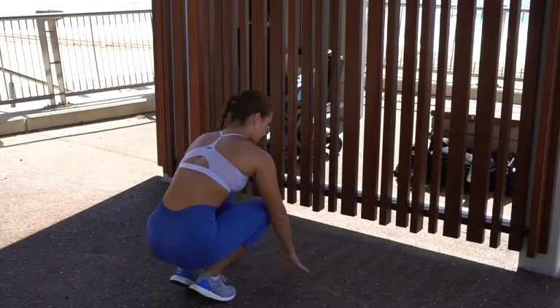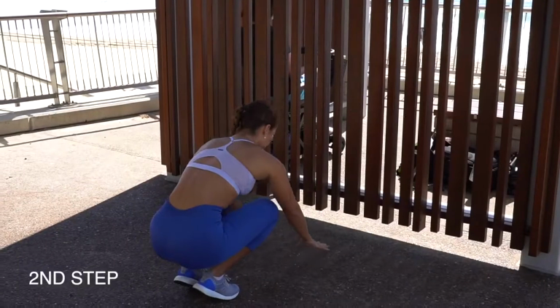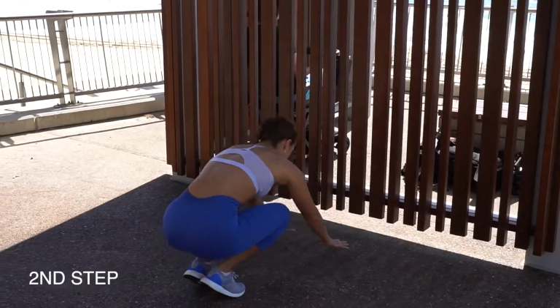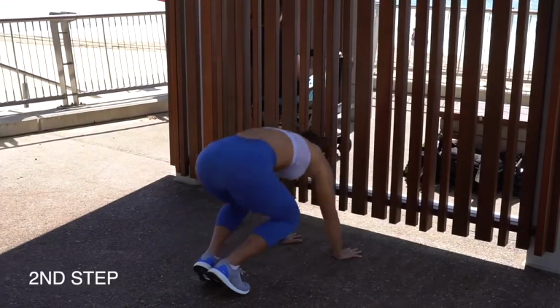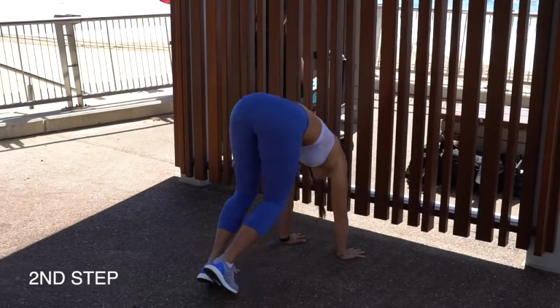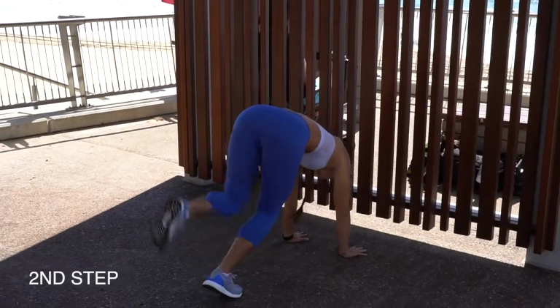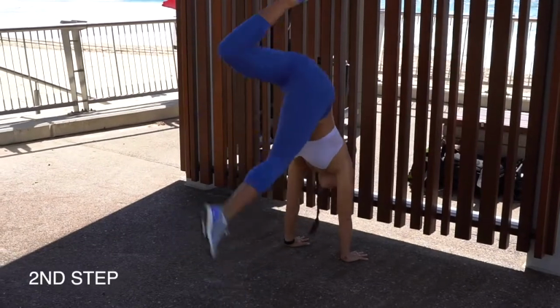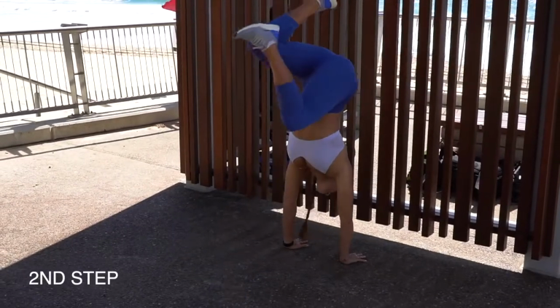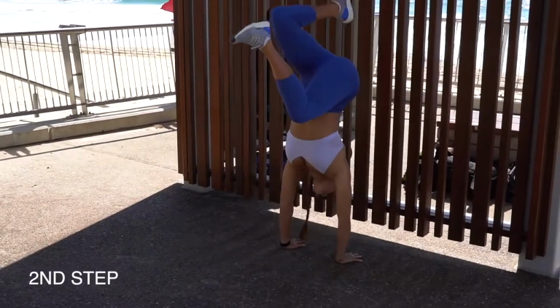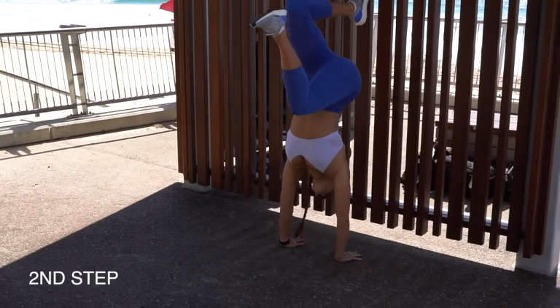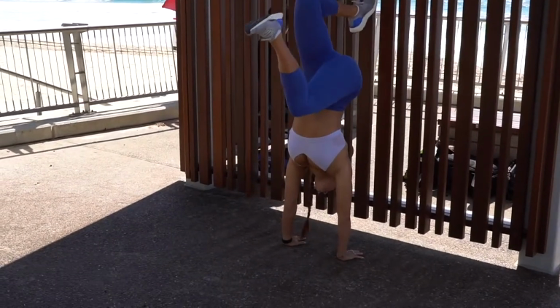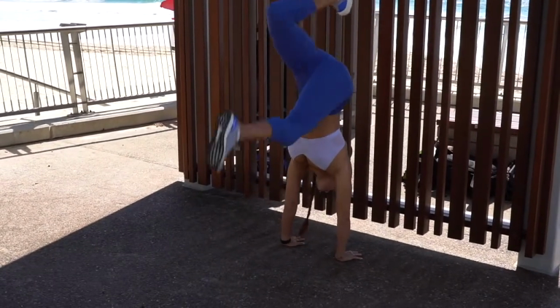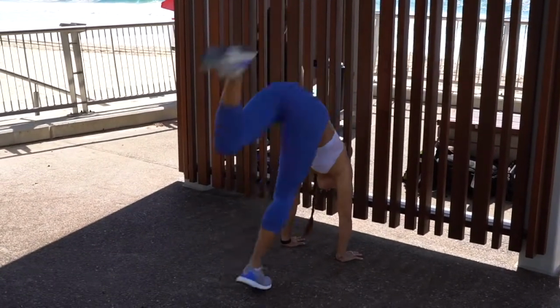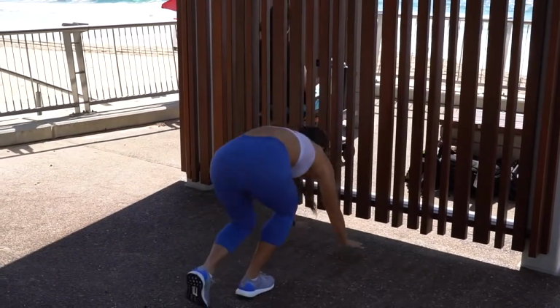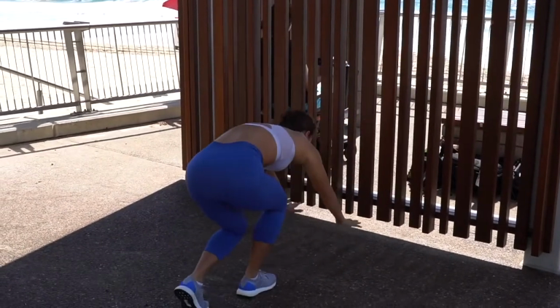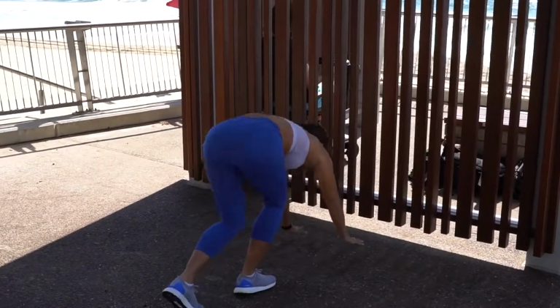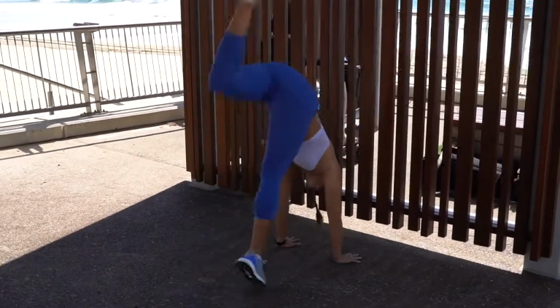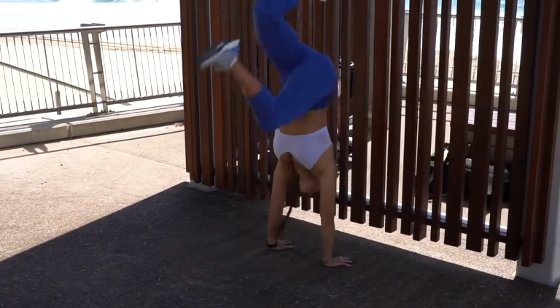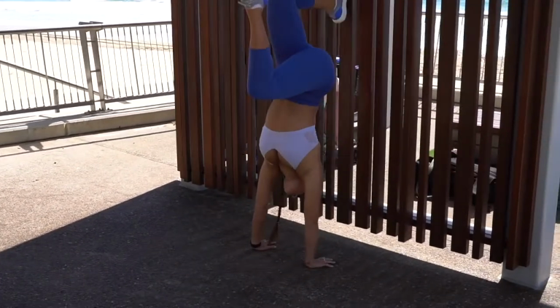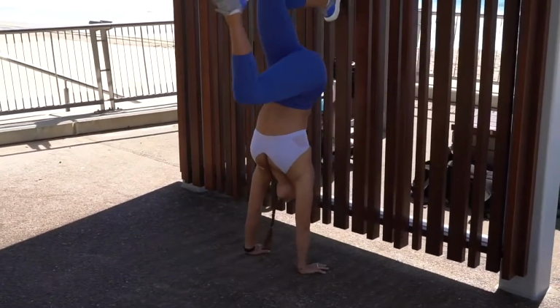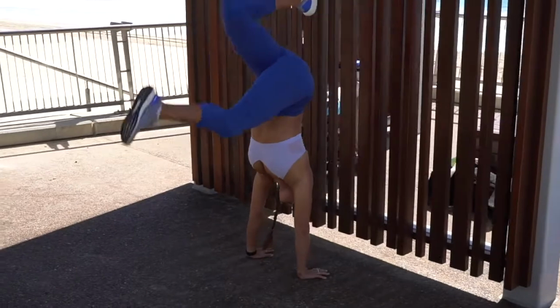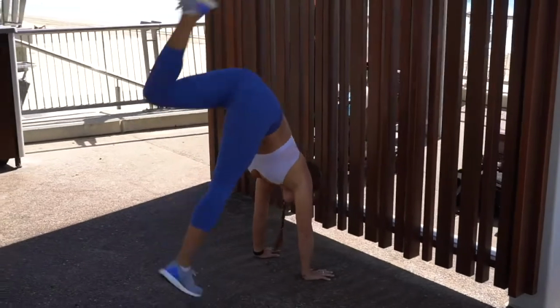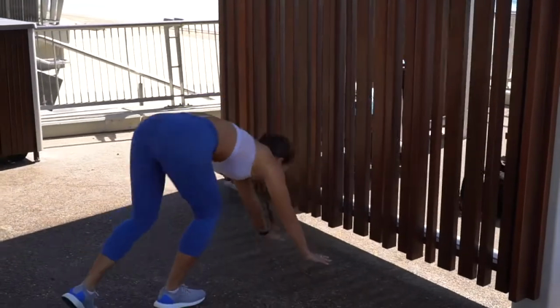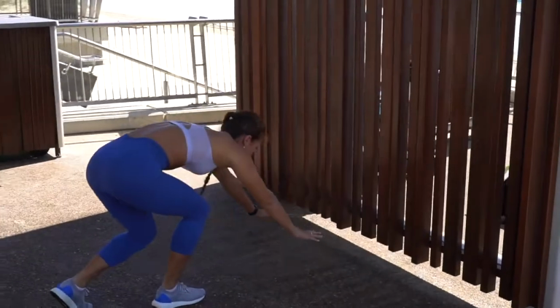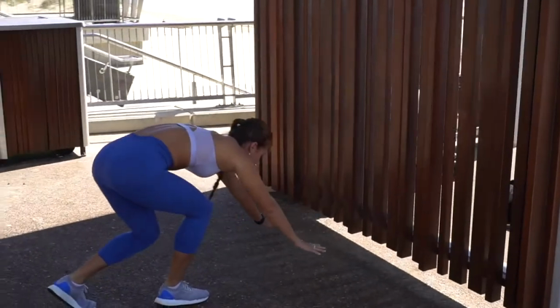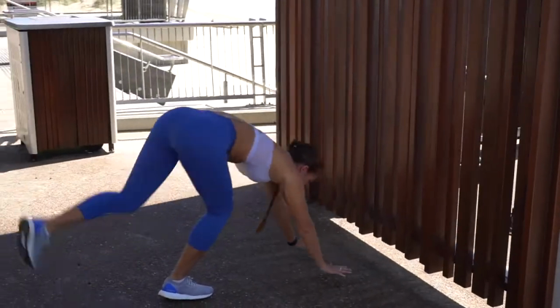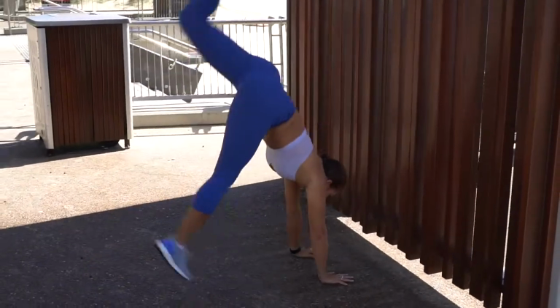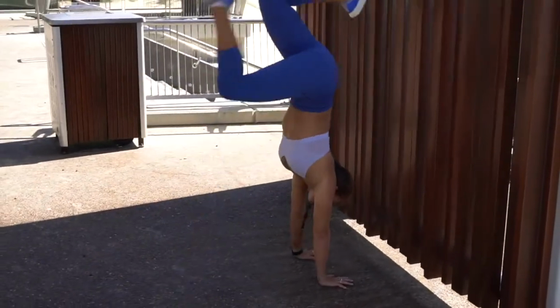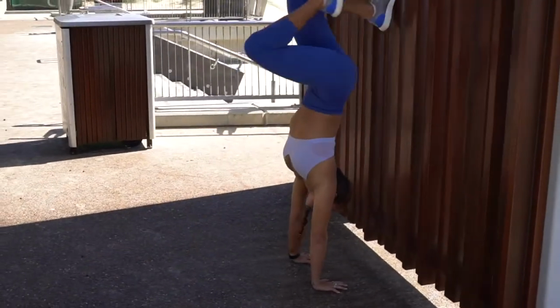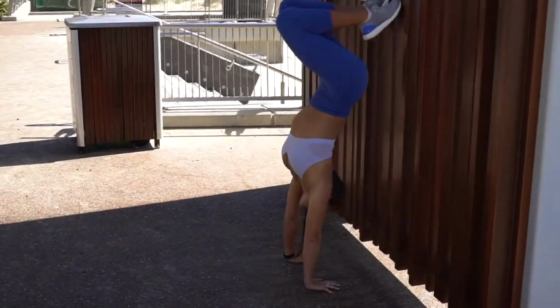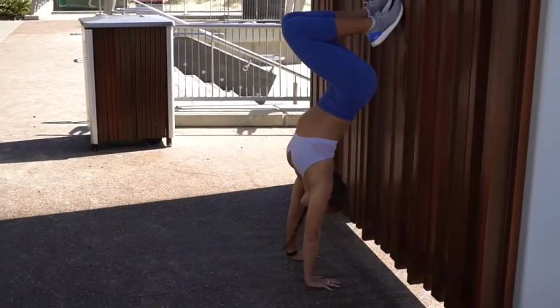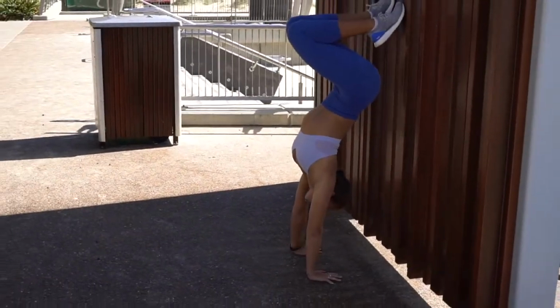Next step, facing the opposite way, press through your hands and push your feet up. Repeat several times until you feel like you have your balance and can hold your feet against the wall.